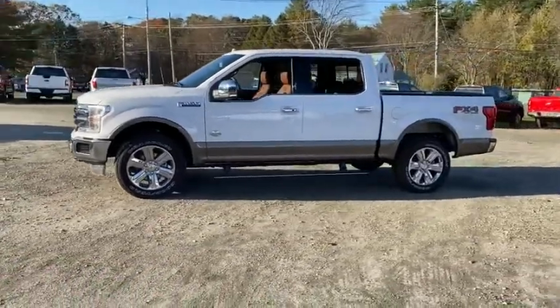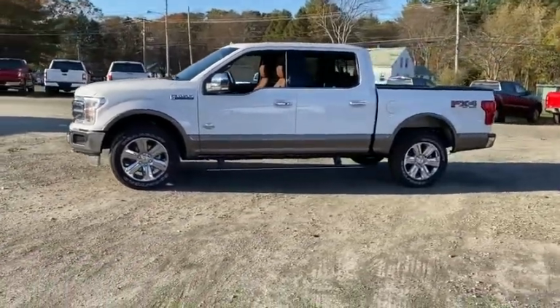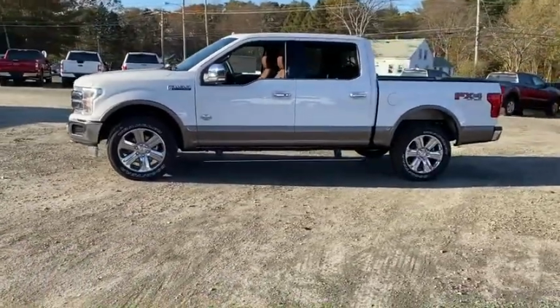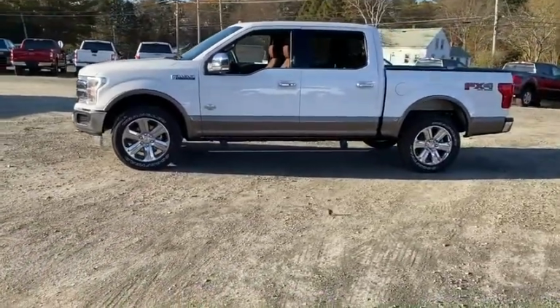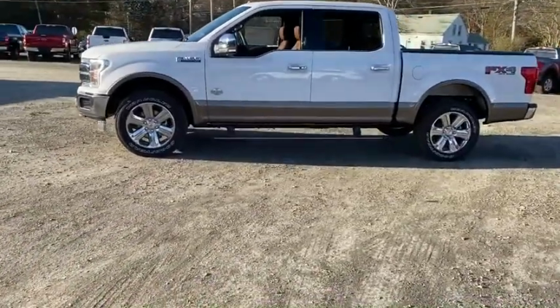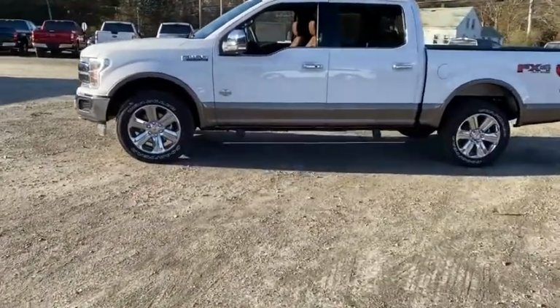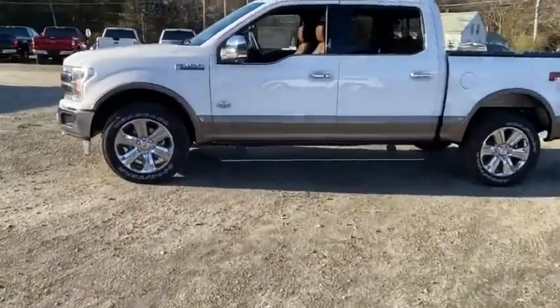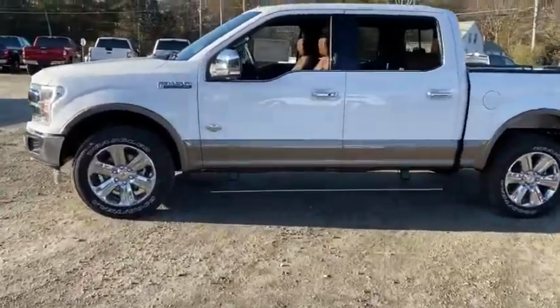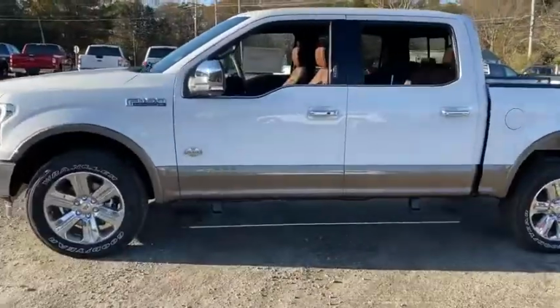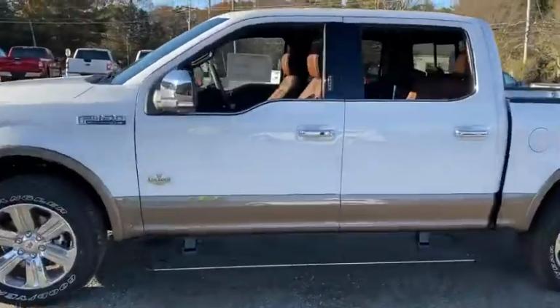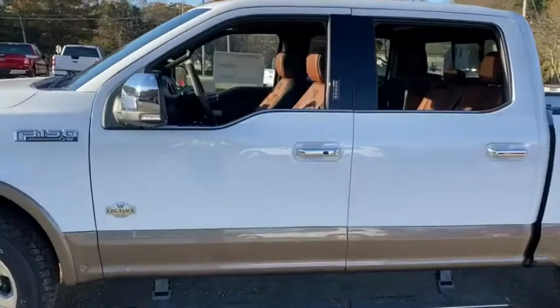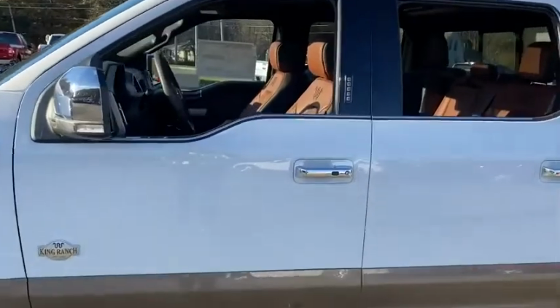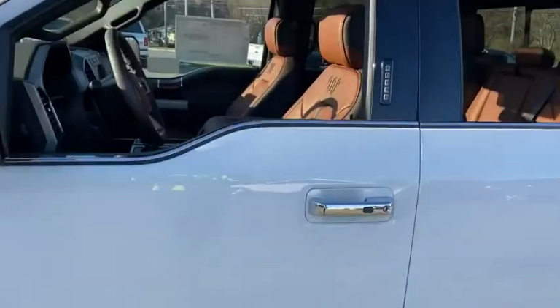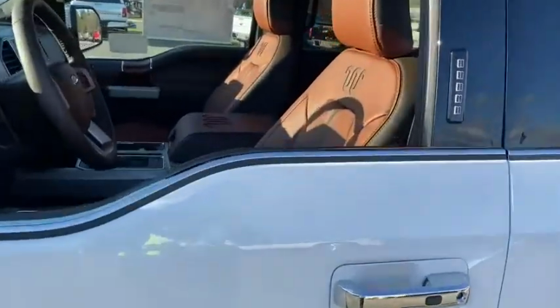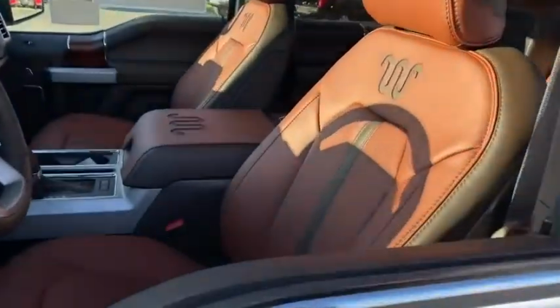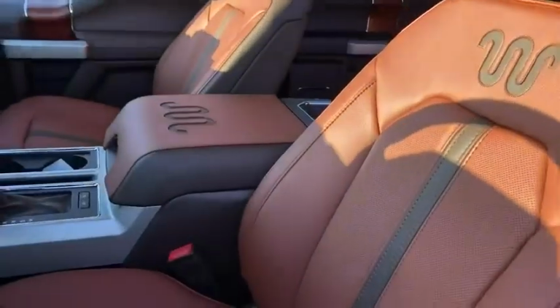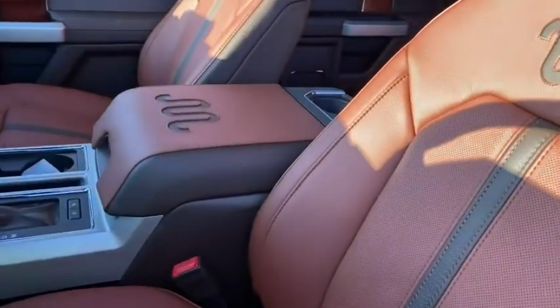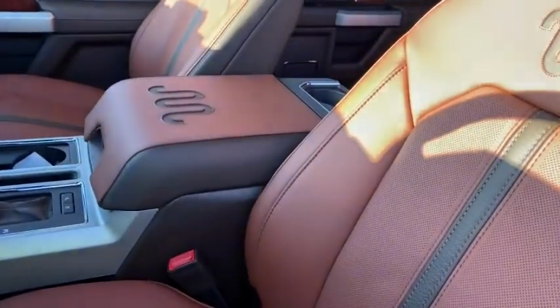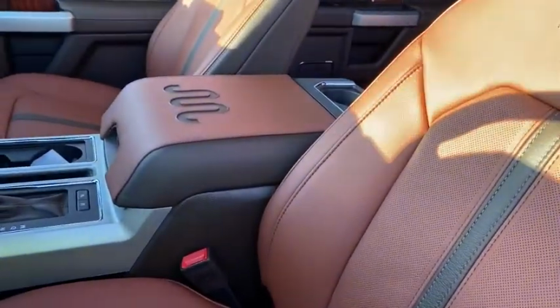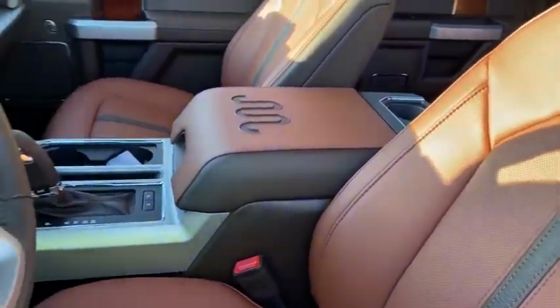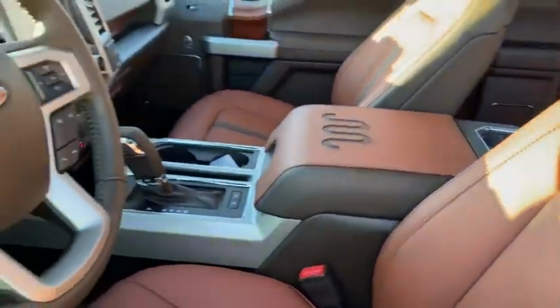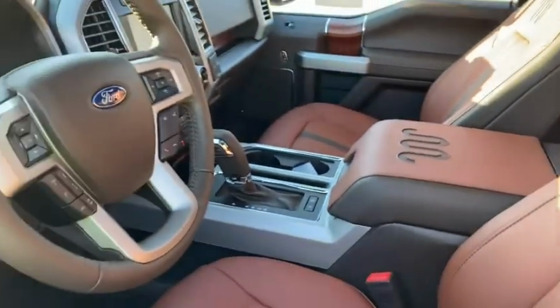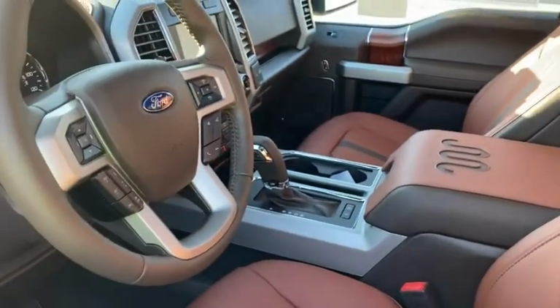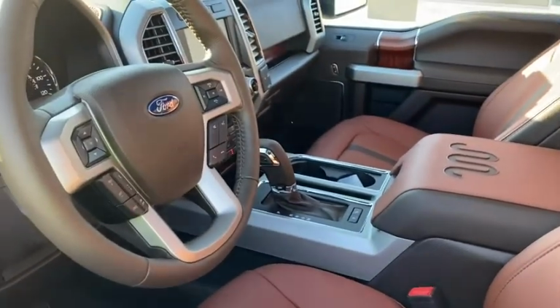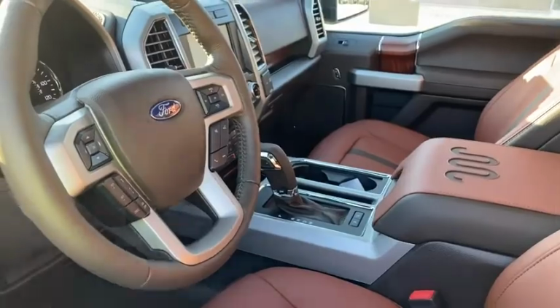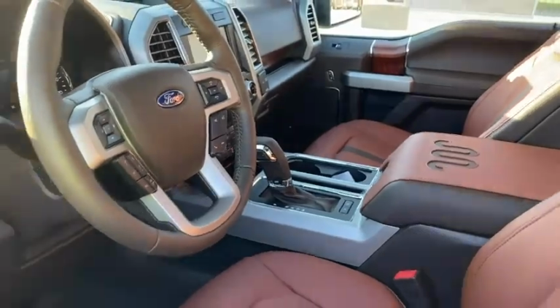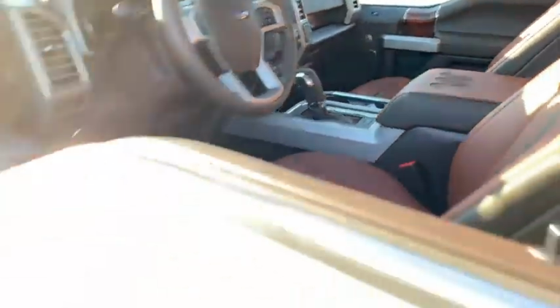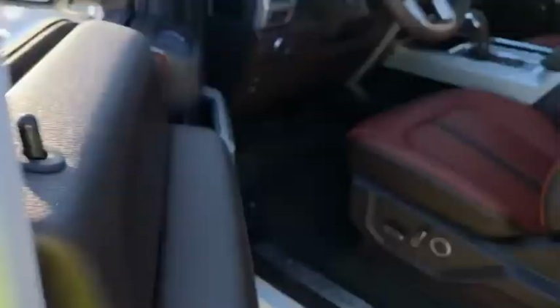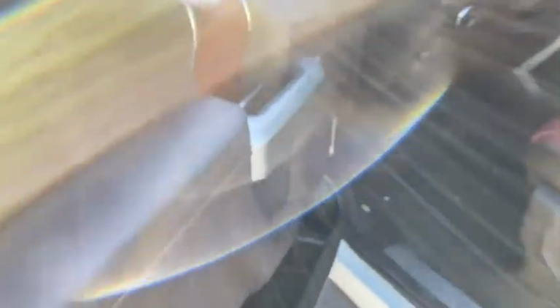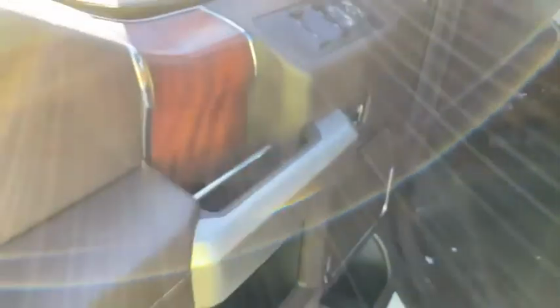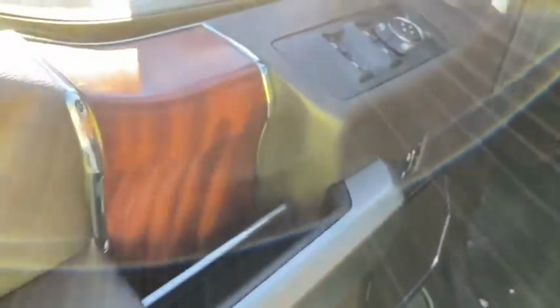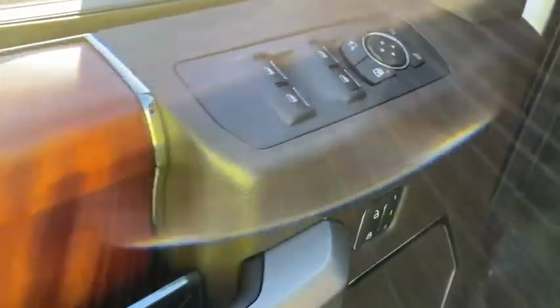Here are some of this vehicle's great options: traction control, navigation system, power passenger seats, dual airbags, power steering, four-wheel disc brakes, universal garage door opener, compass.